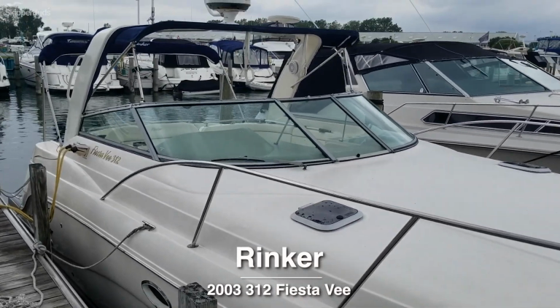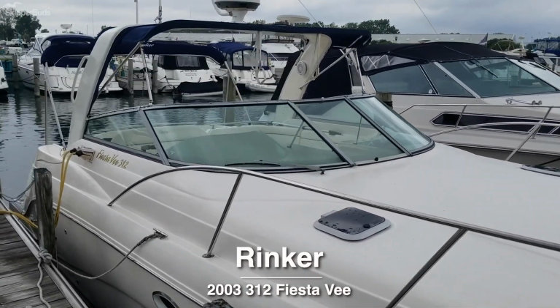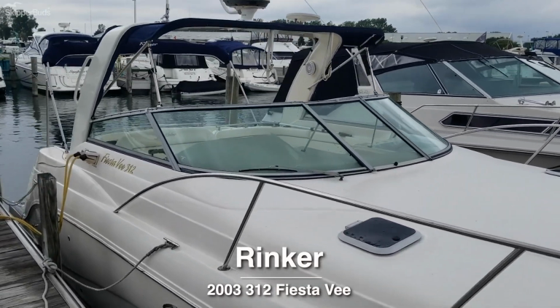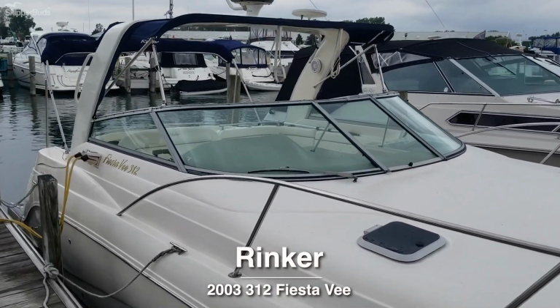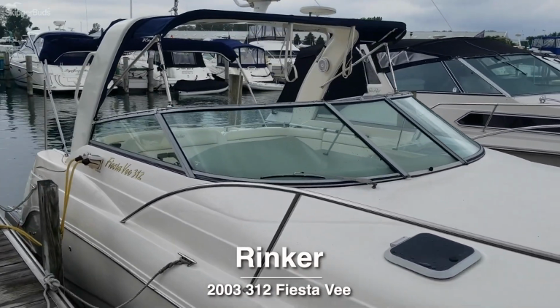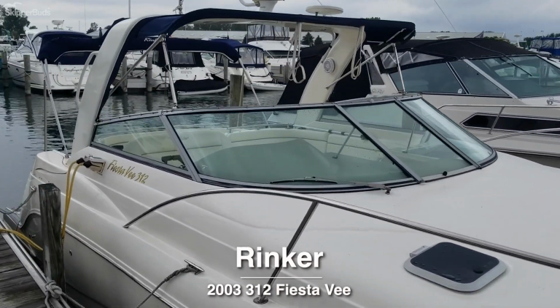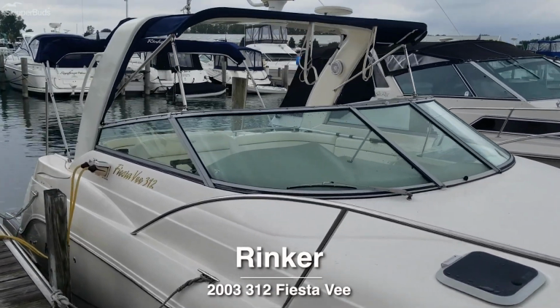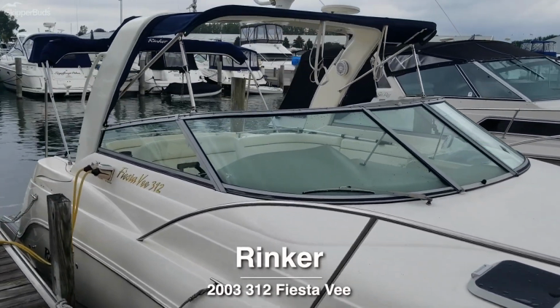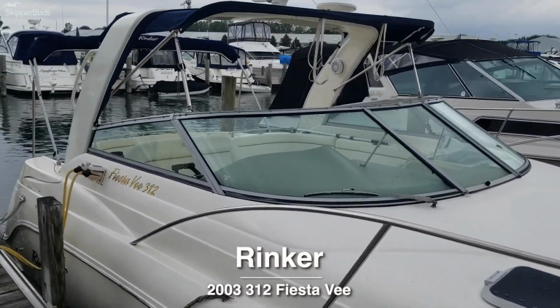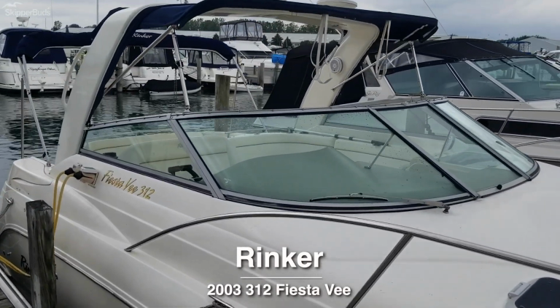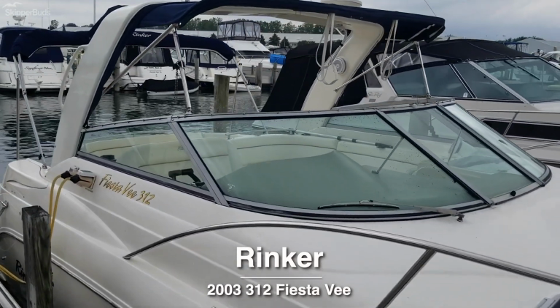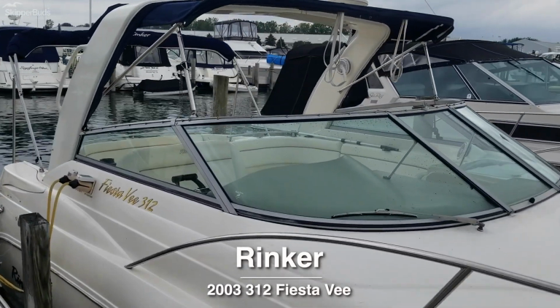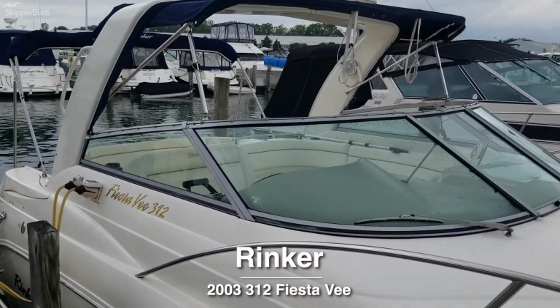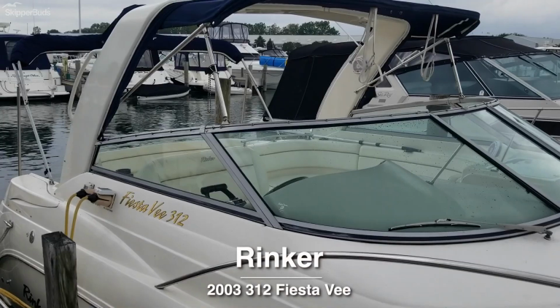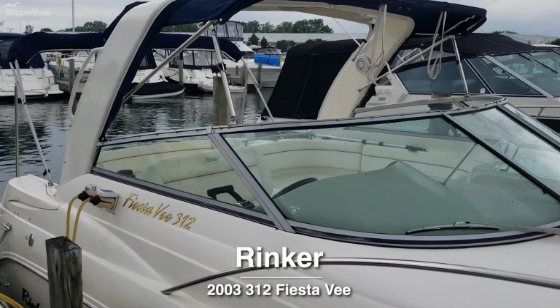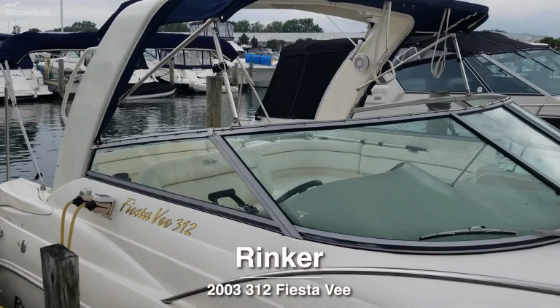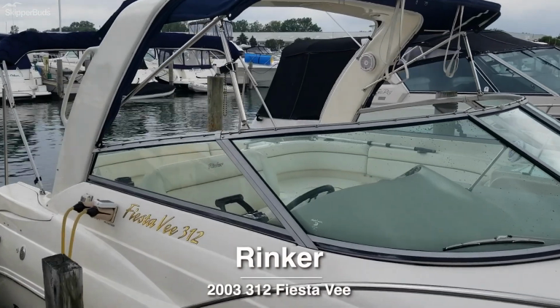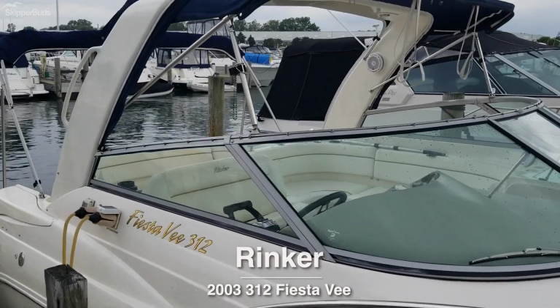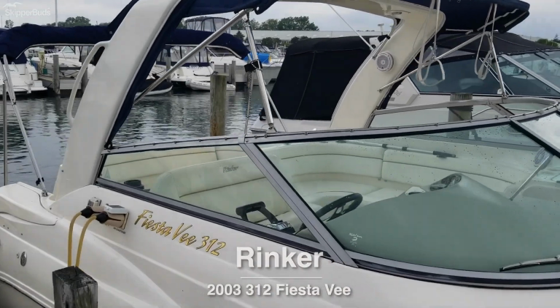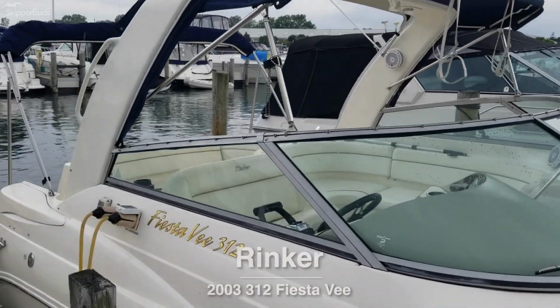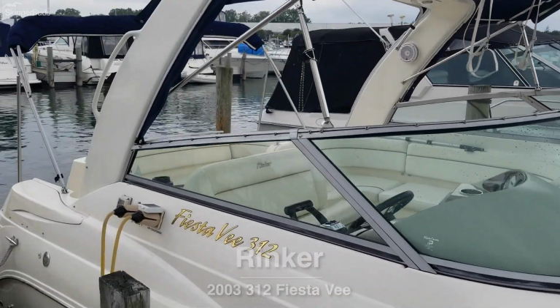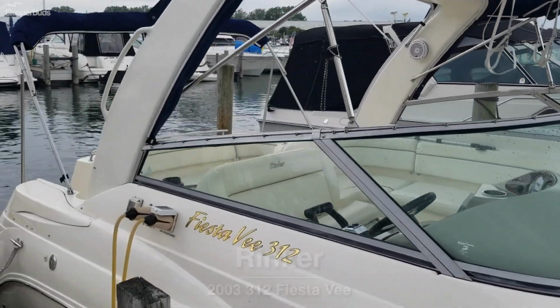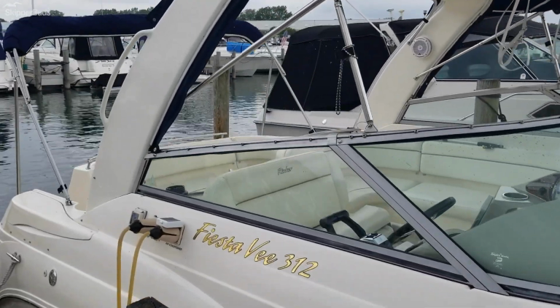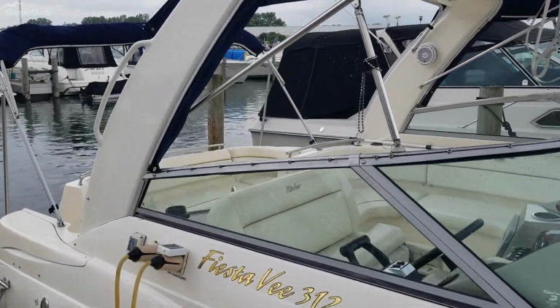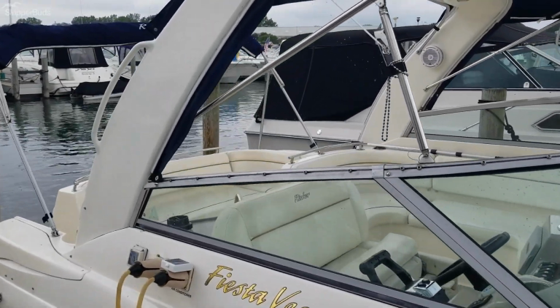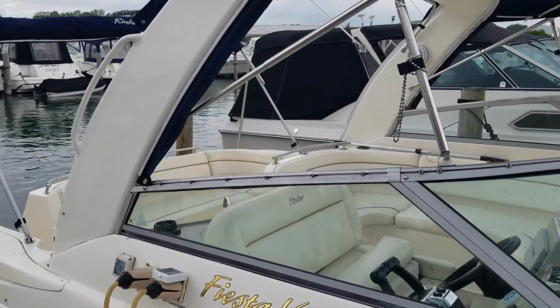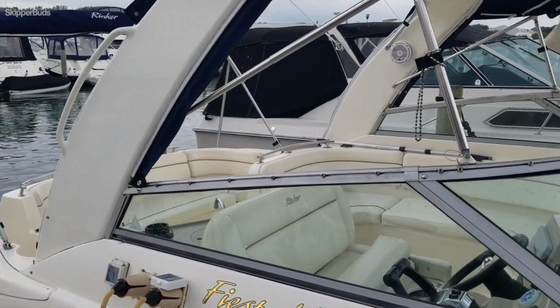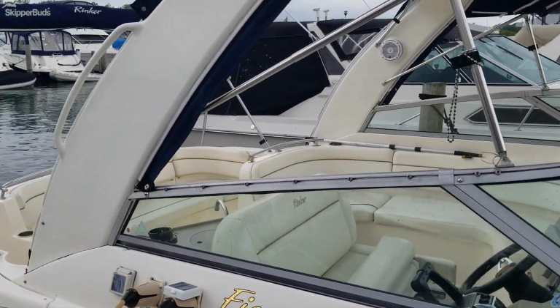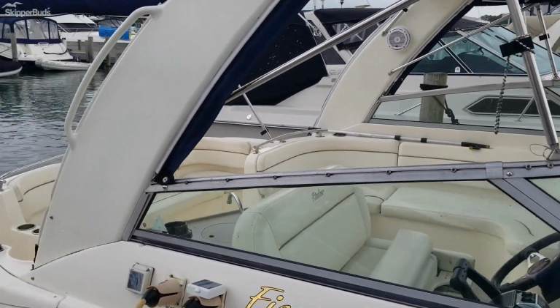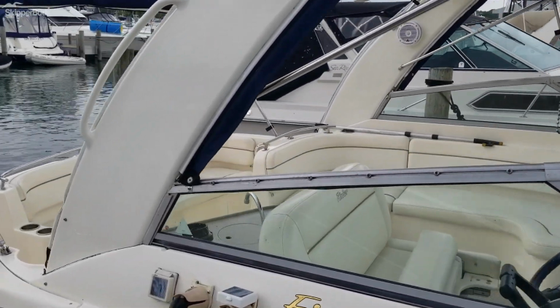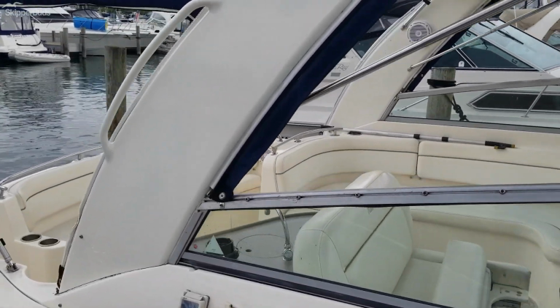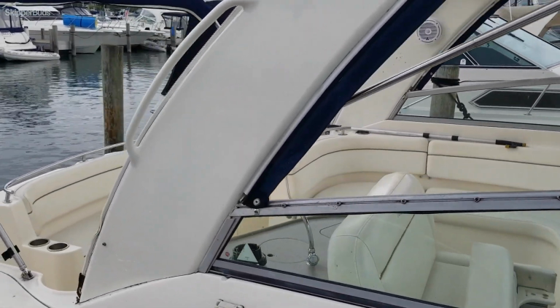Overall a very clean boat. It does have a full Isinglass enclosure, however the current owner prefers to use the cockpit cover.